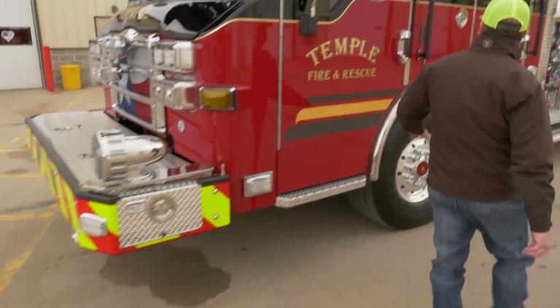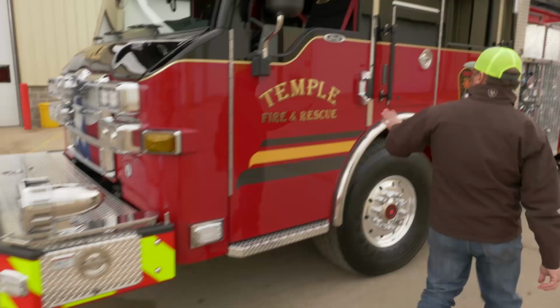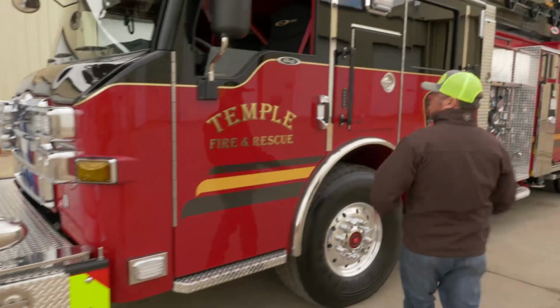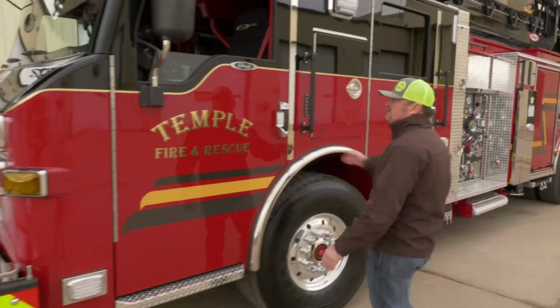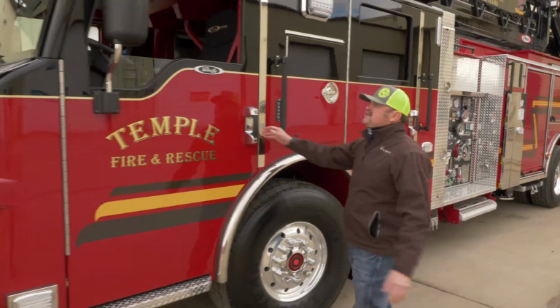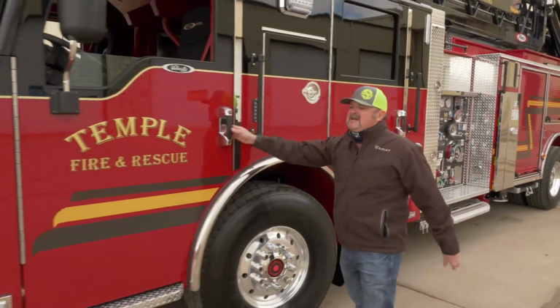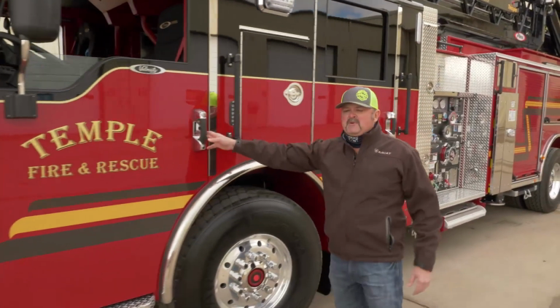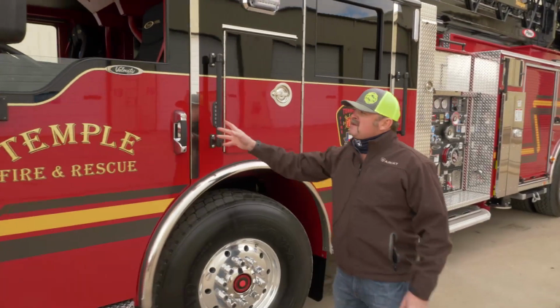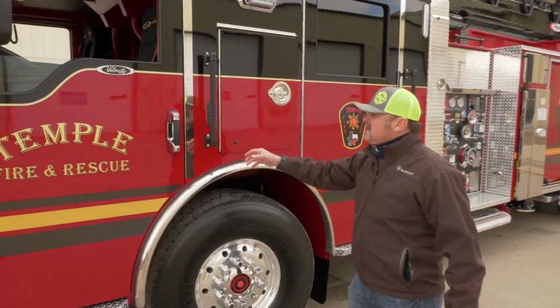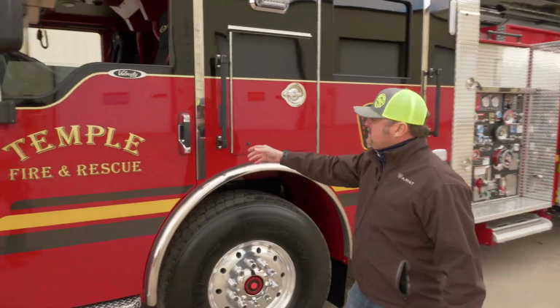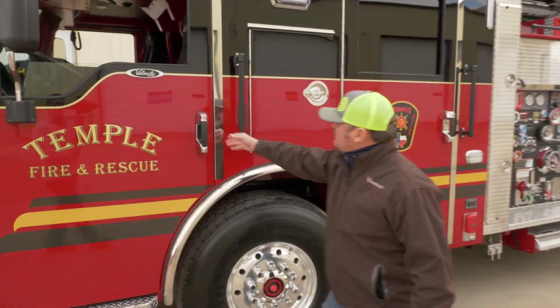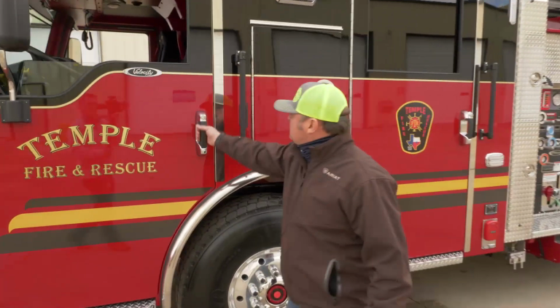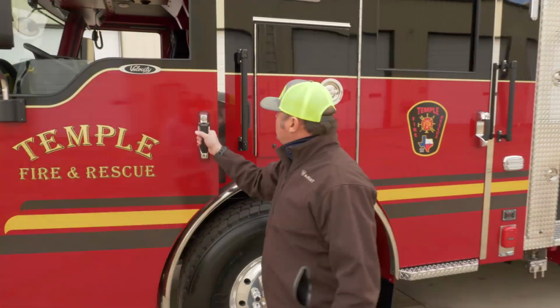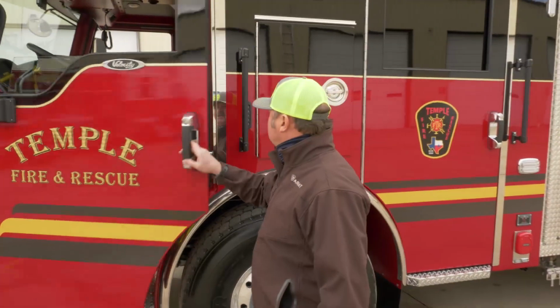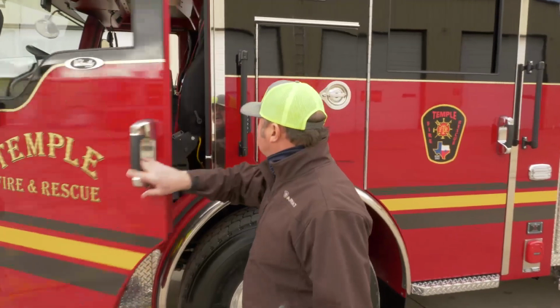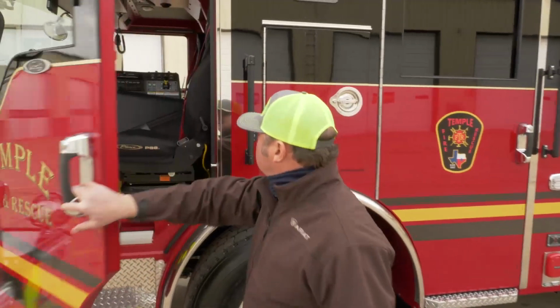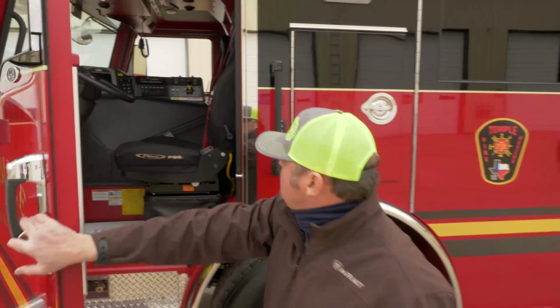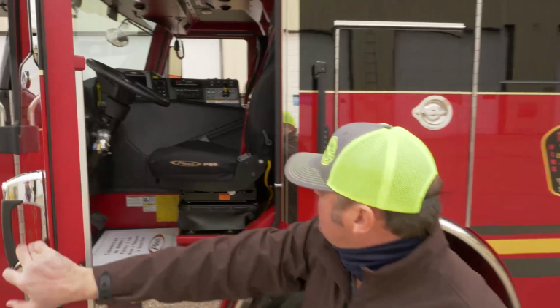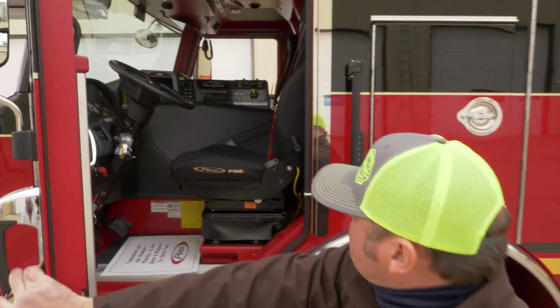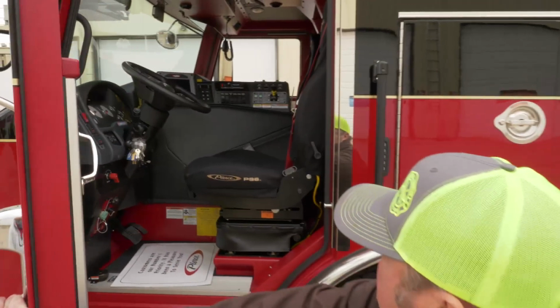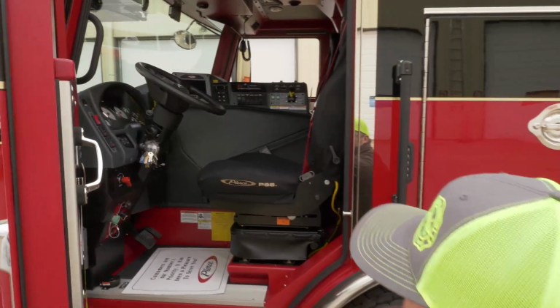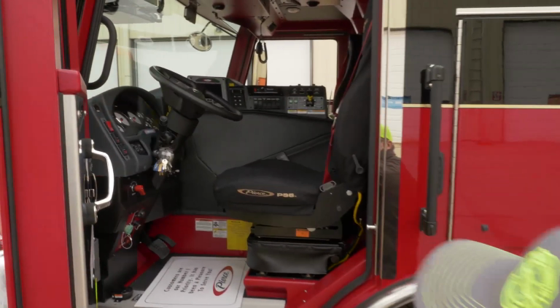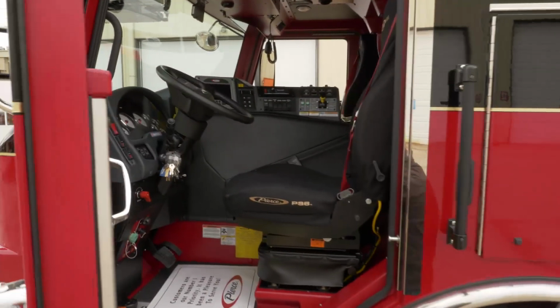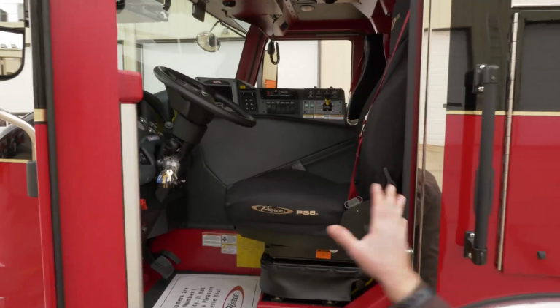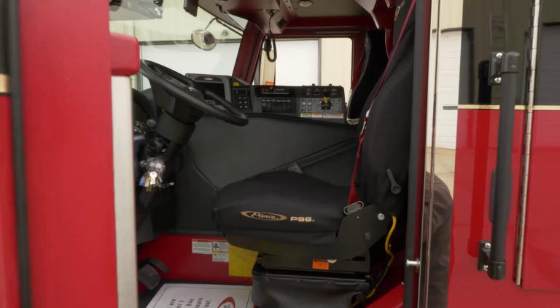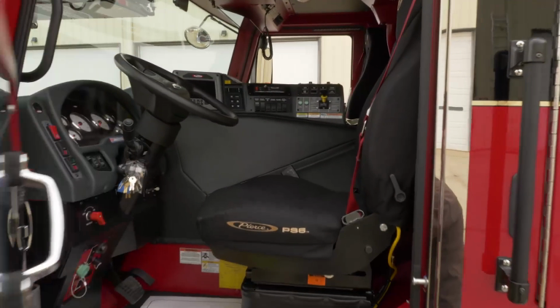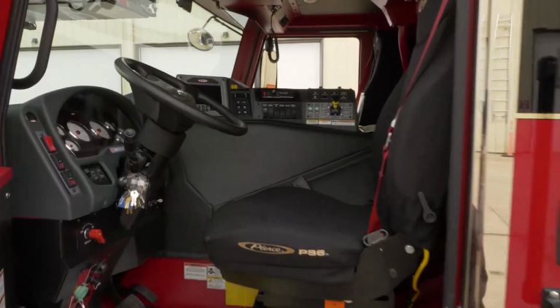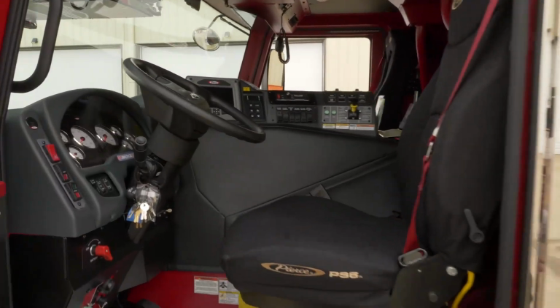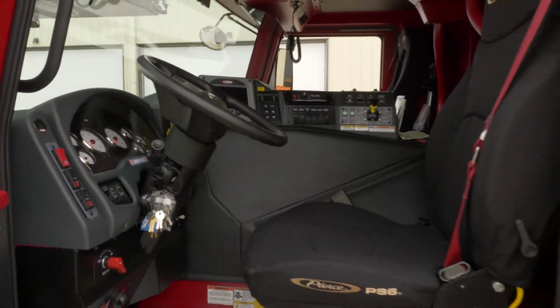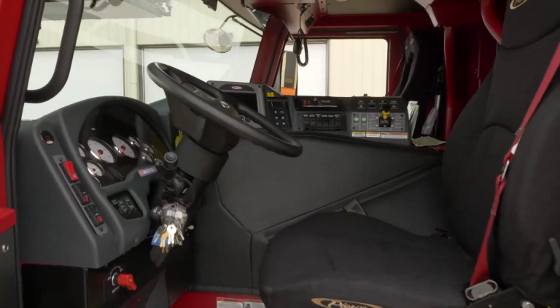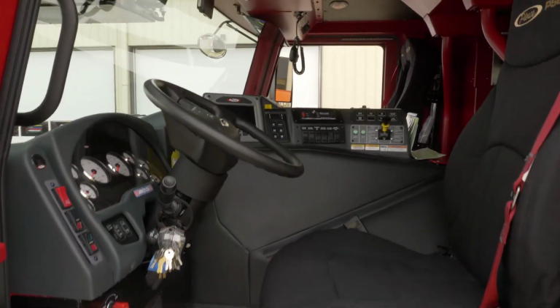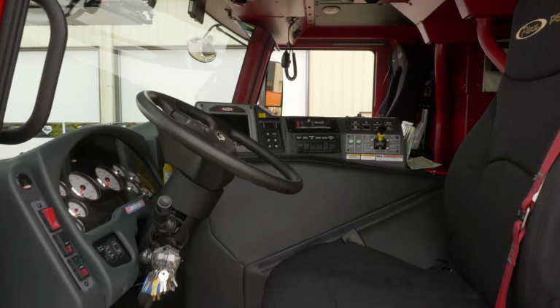Going to the truck, we went with the Velocity cab. We have another Velocity and we like them real well. We like the red interior with the black. Everything is fairly basic as far as a regular platform.